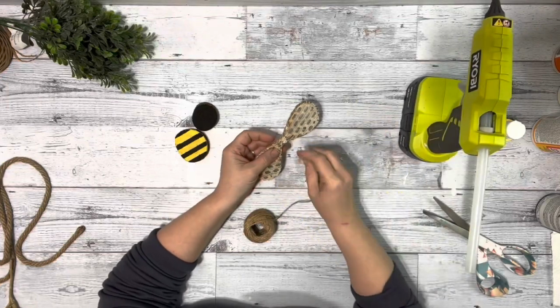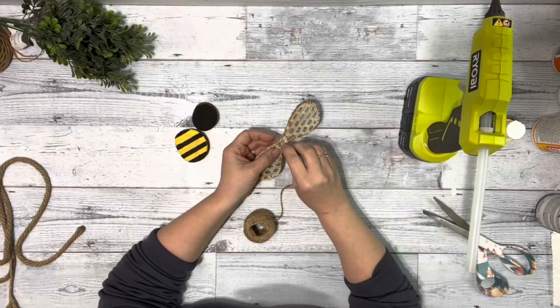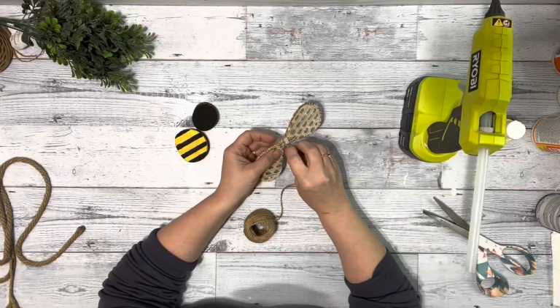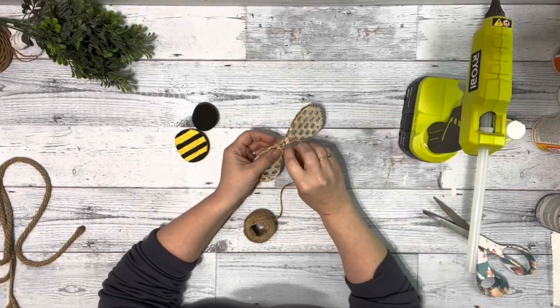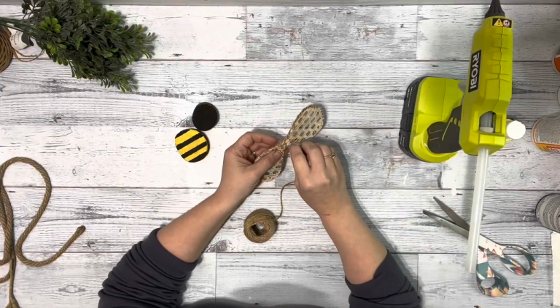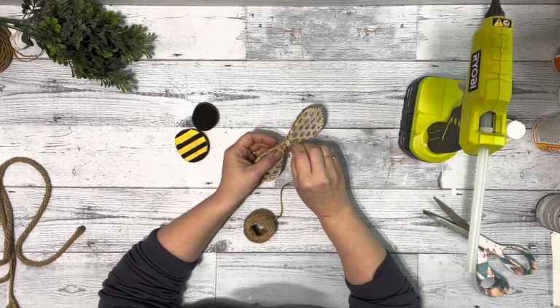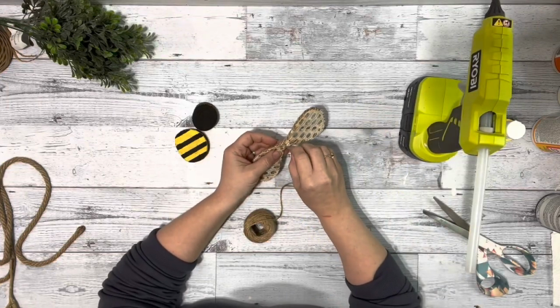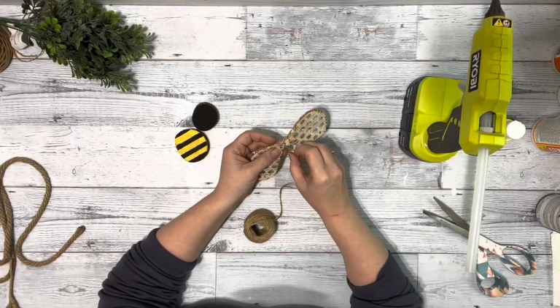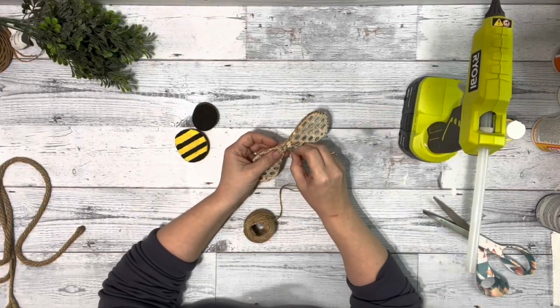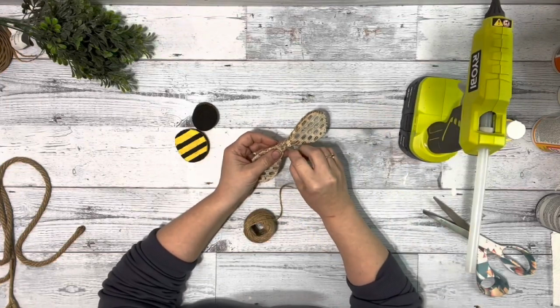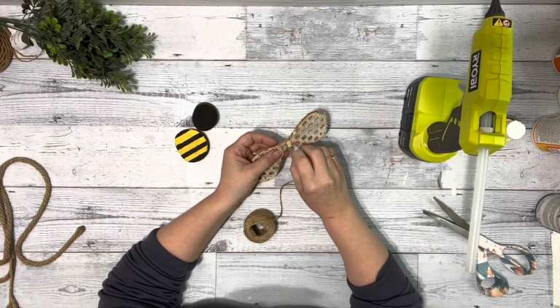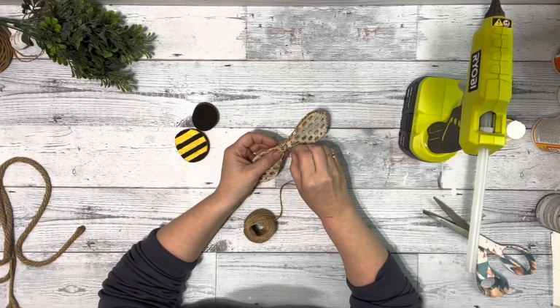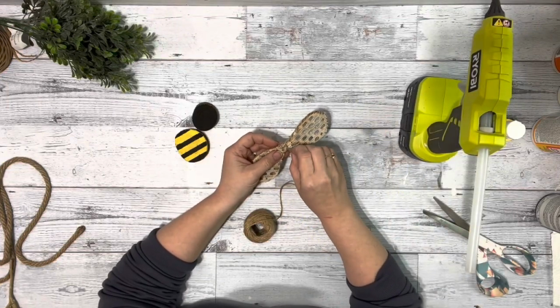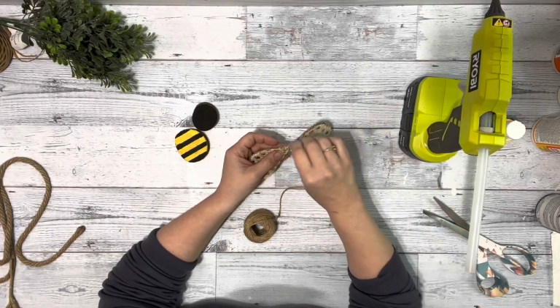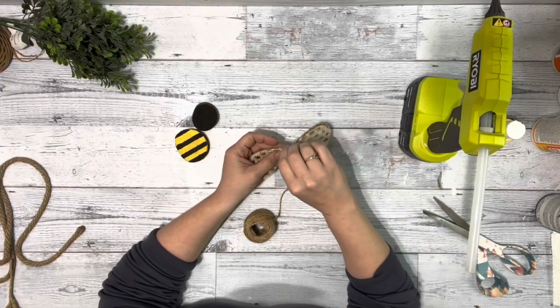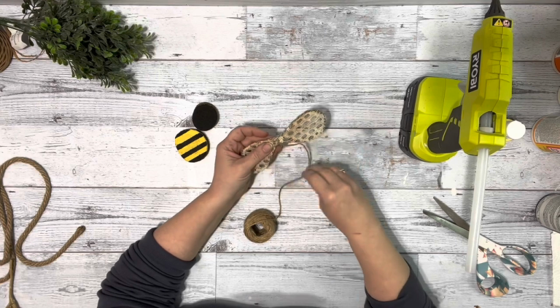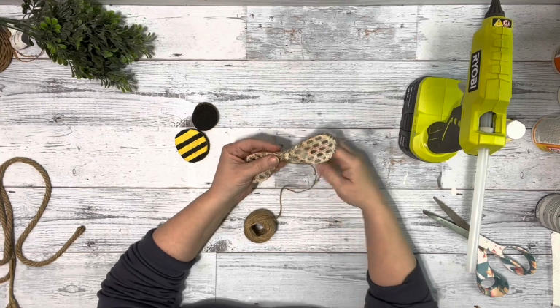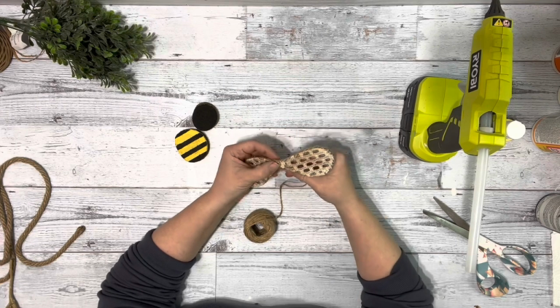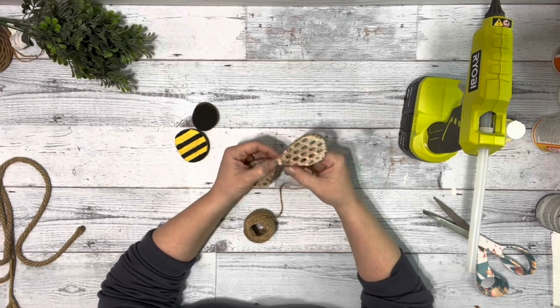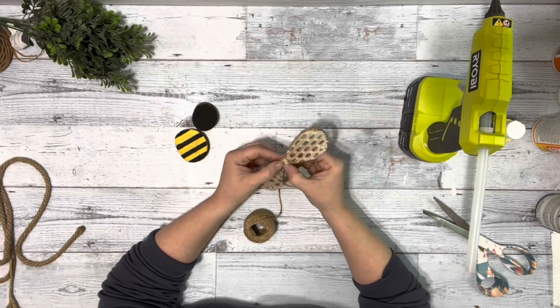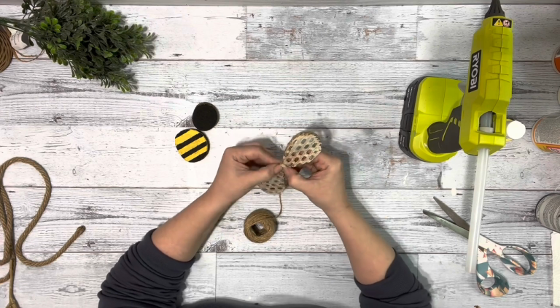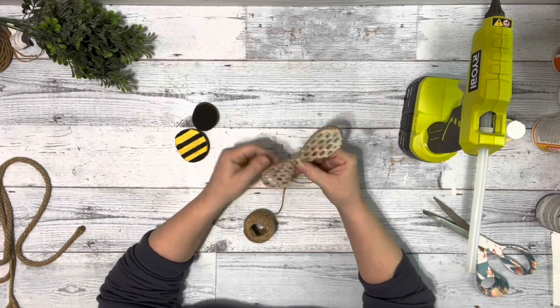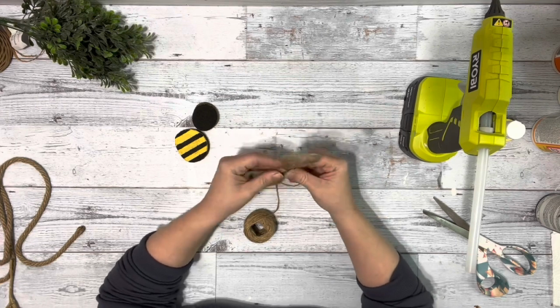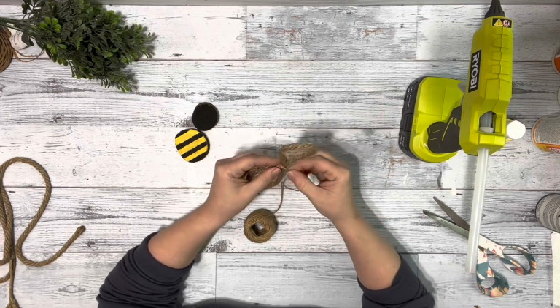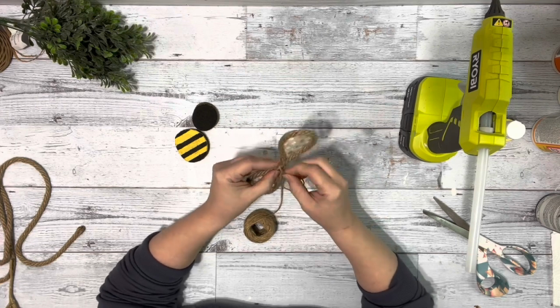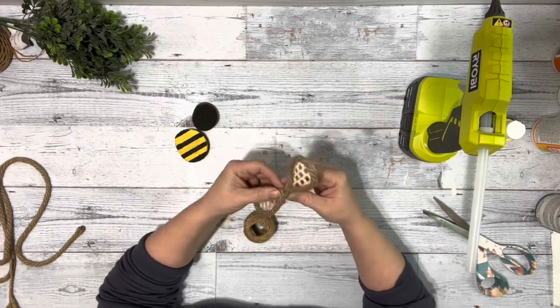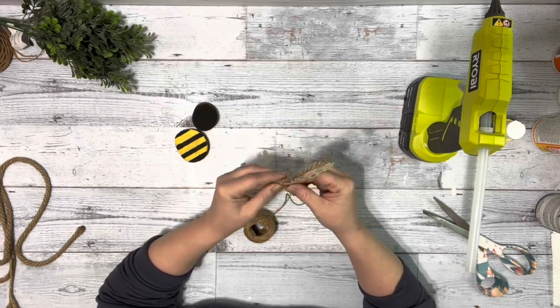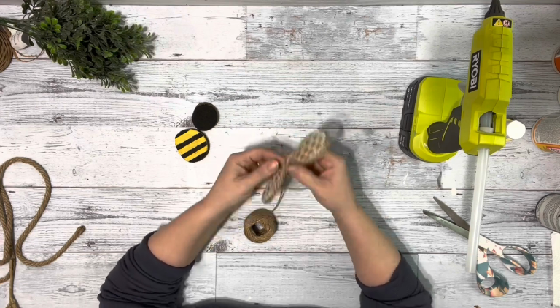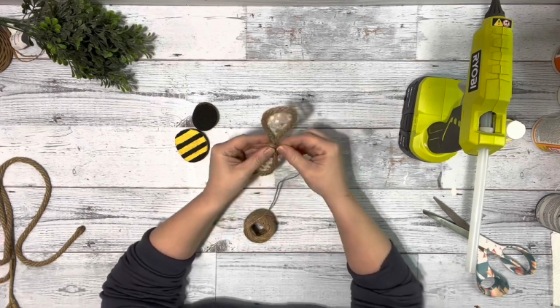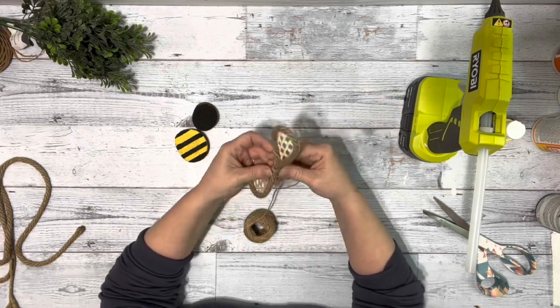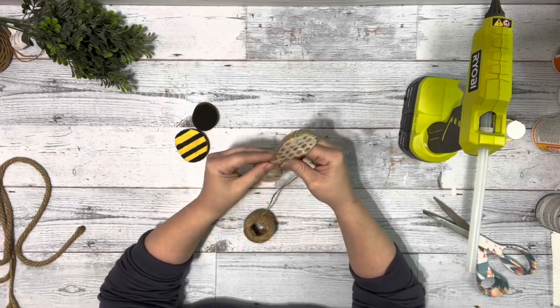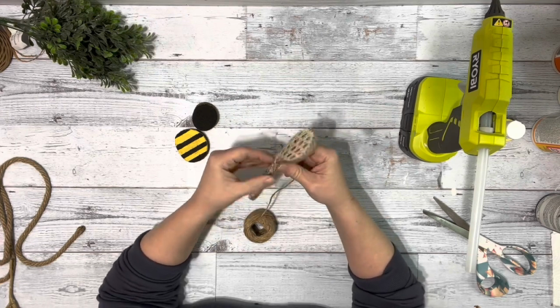Next I added some twine, hot glued it to the back, and just wrapped it around a few times, and I did that to both of the pieces I made.